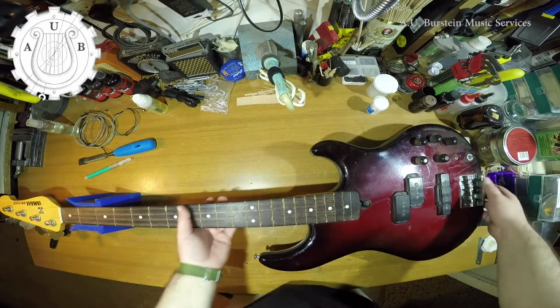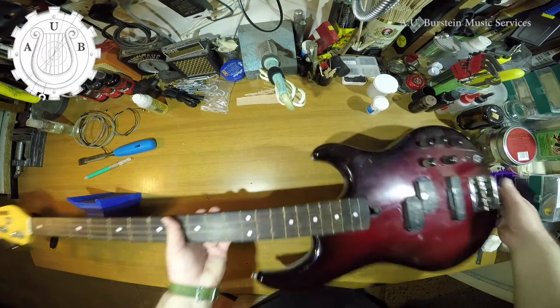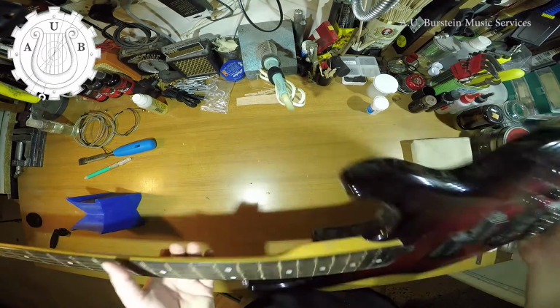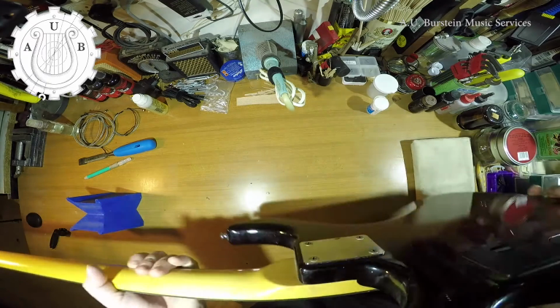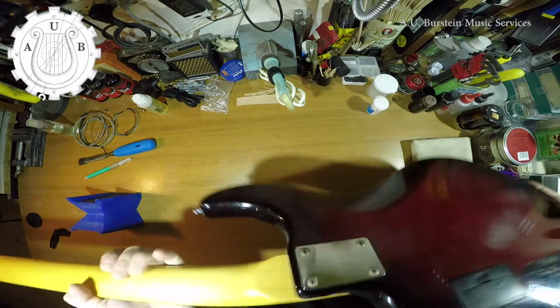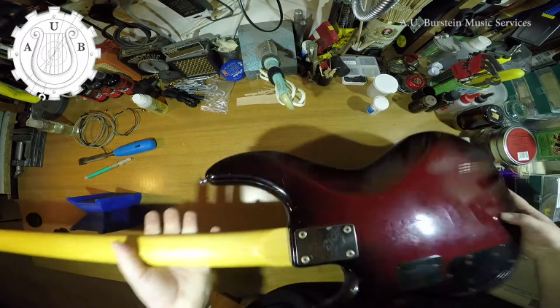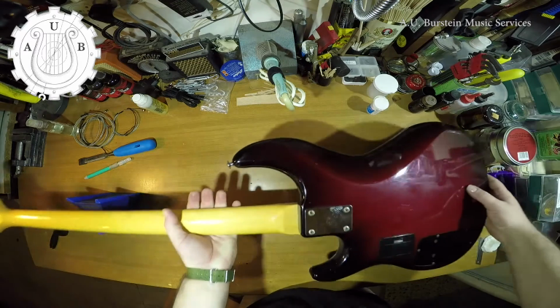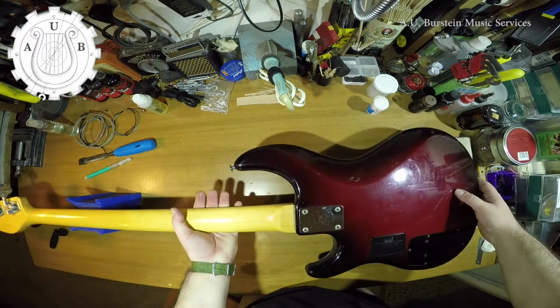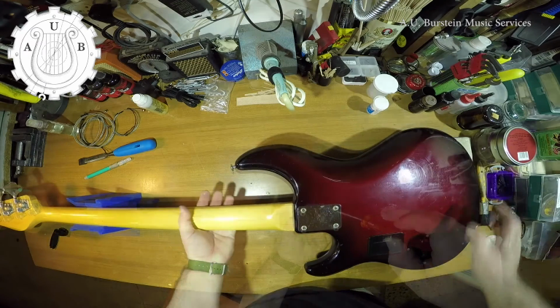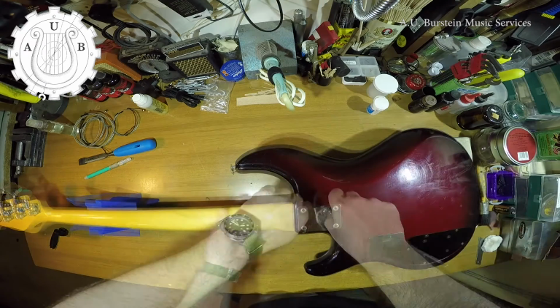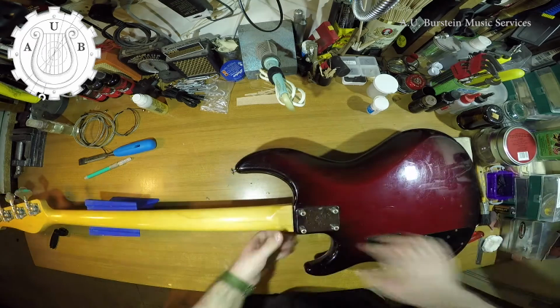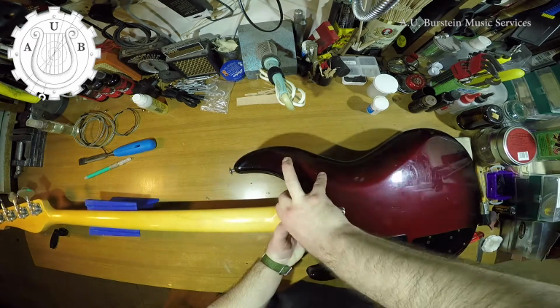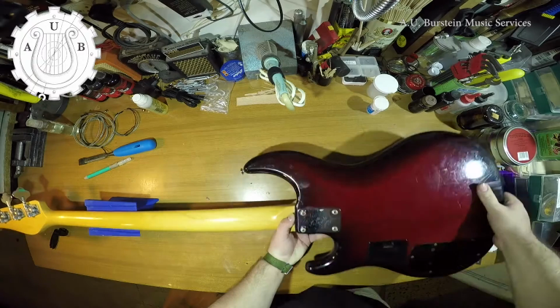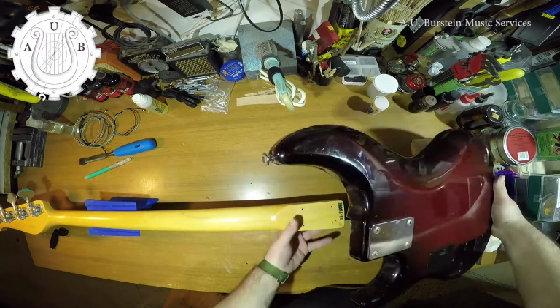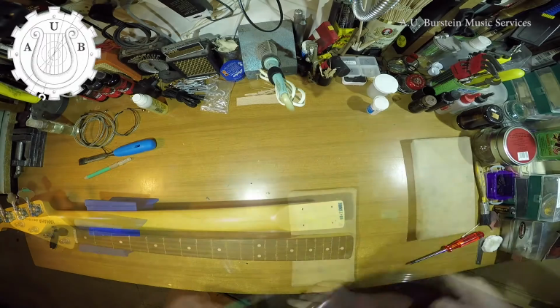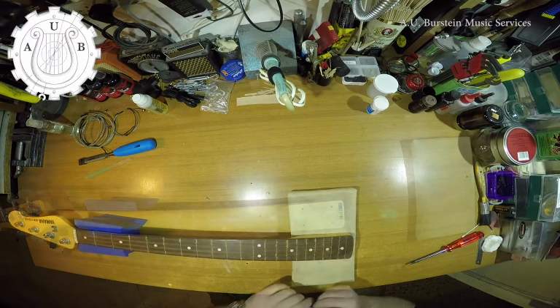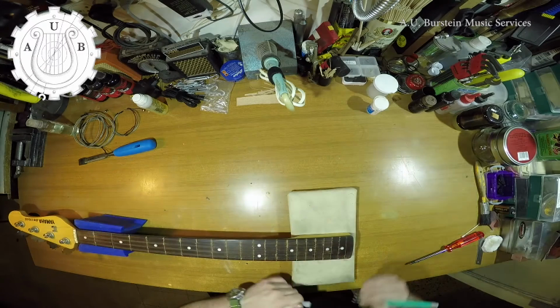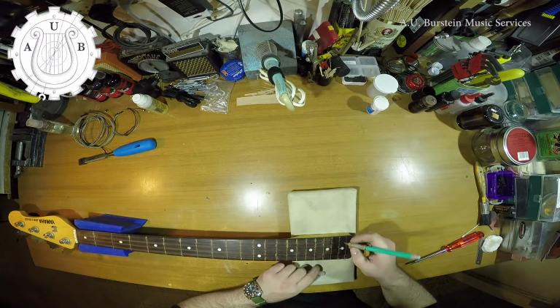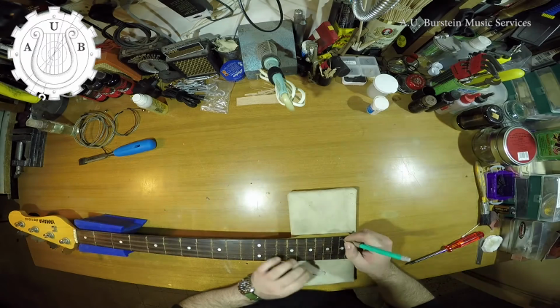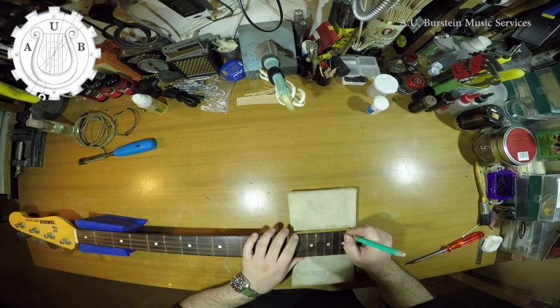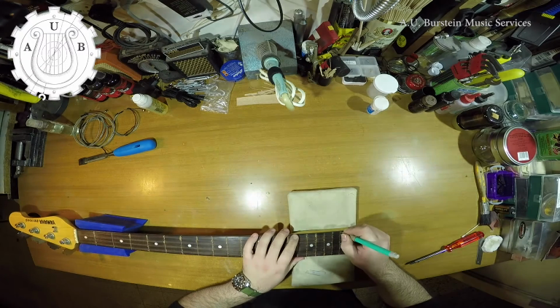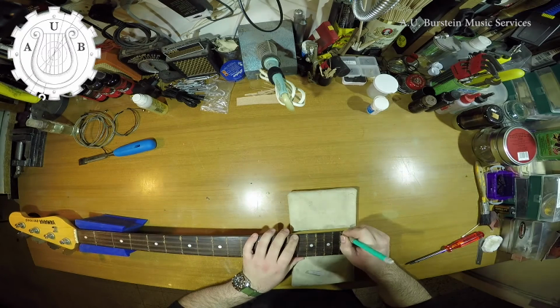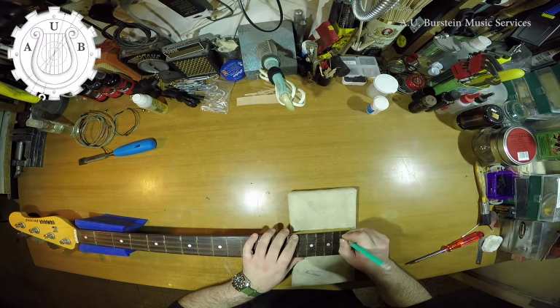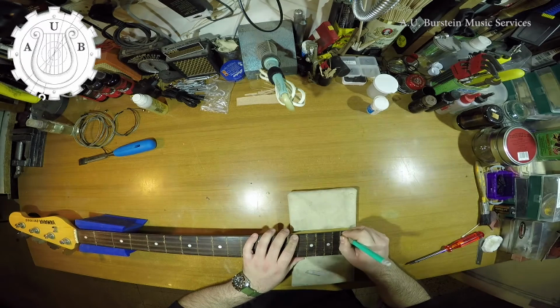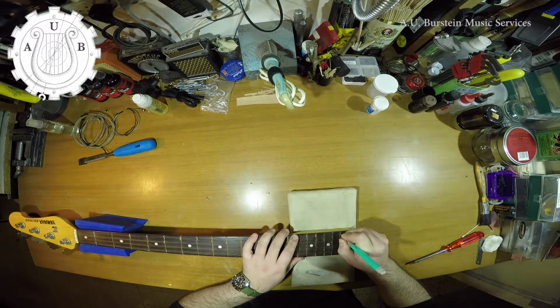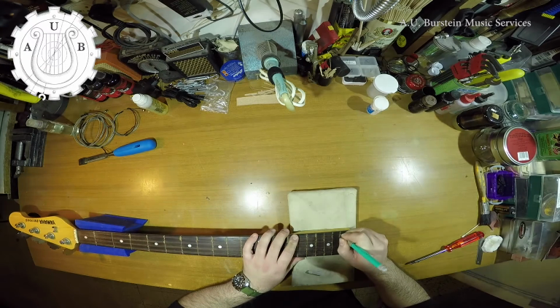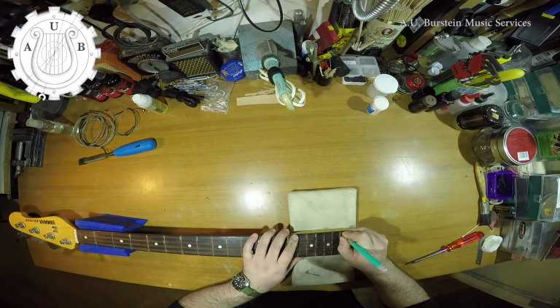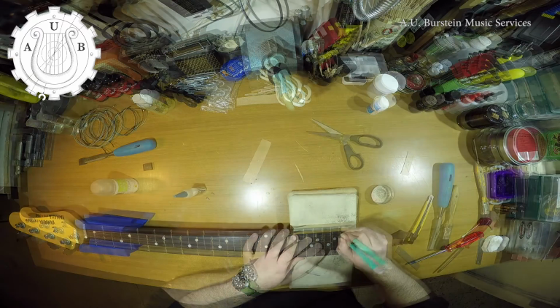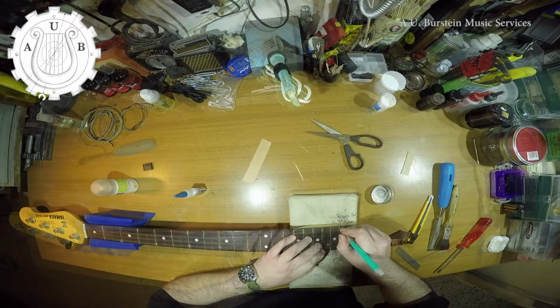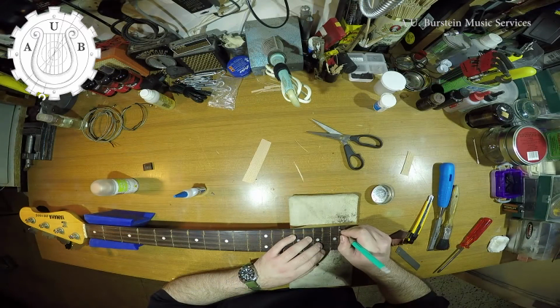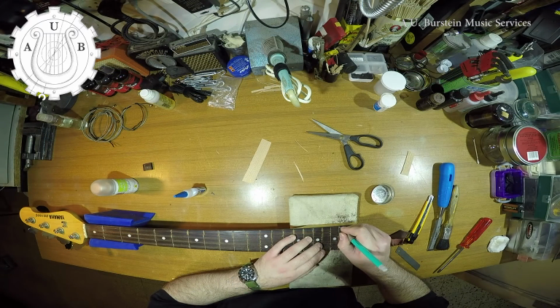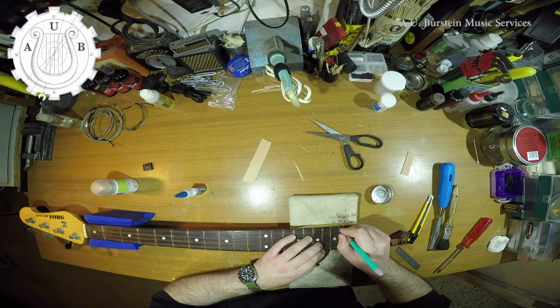First, I'll remove the neck. Now I need to remove all of the wood filler from the slots. A tedious task indeed.